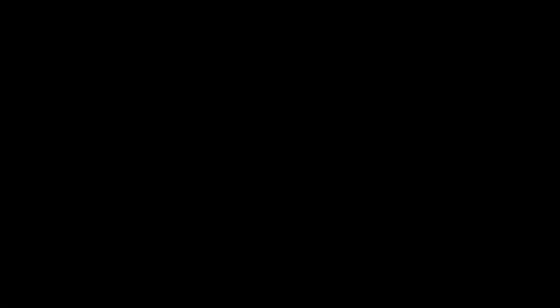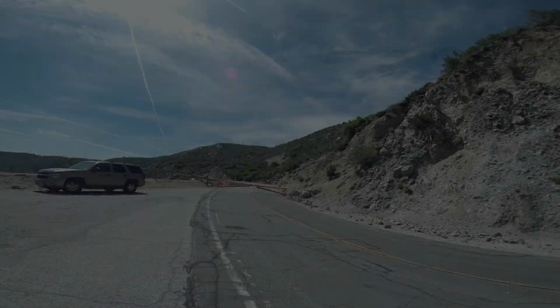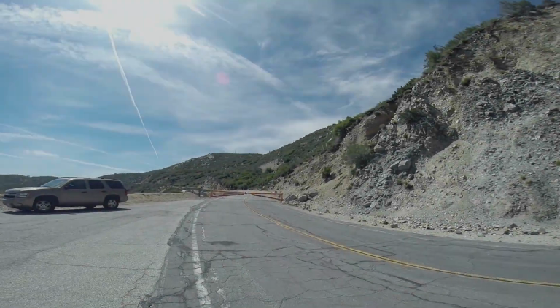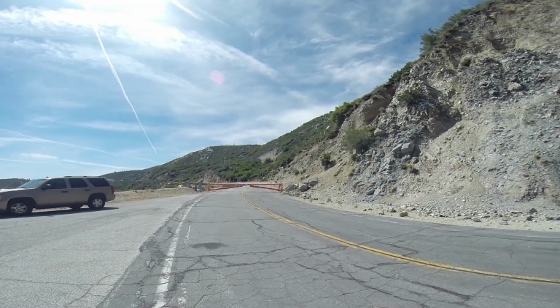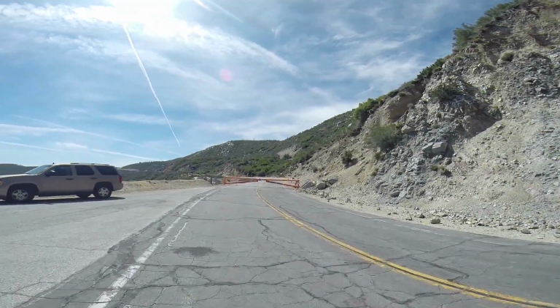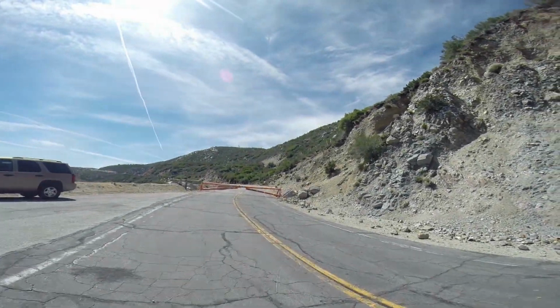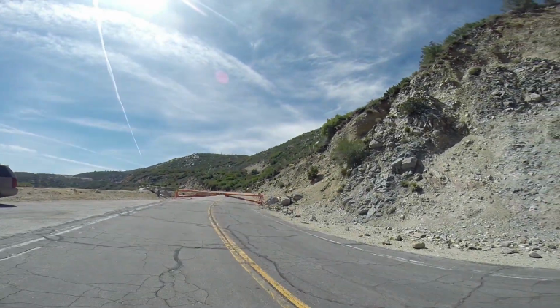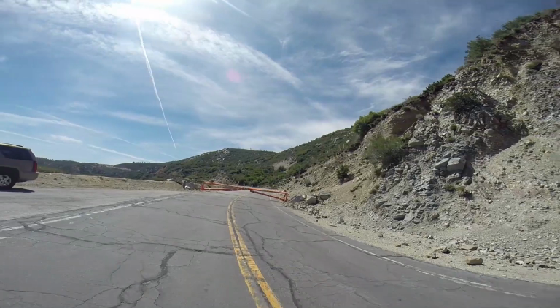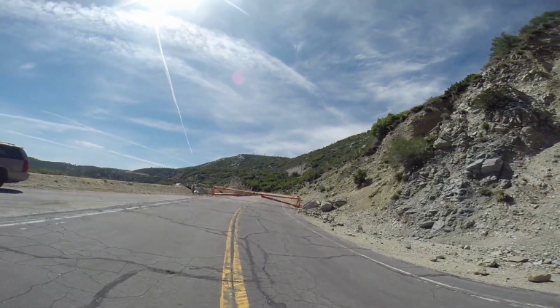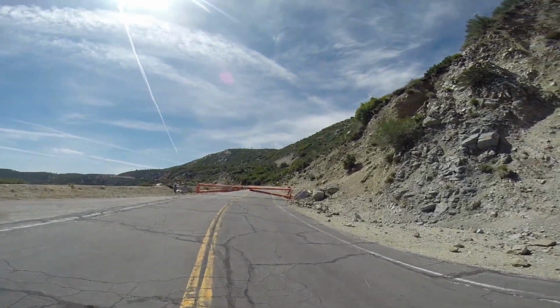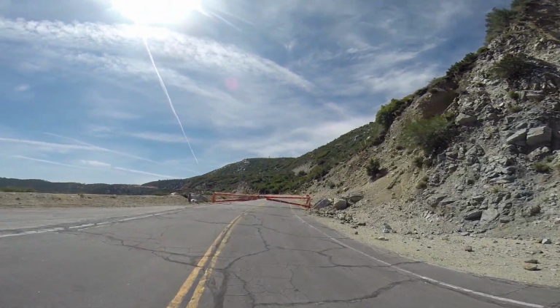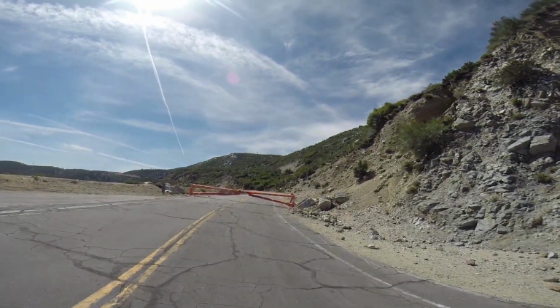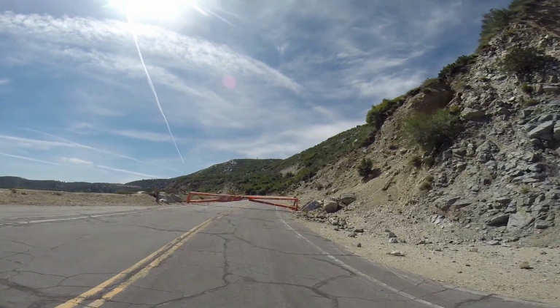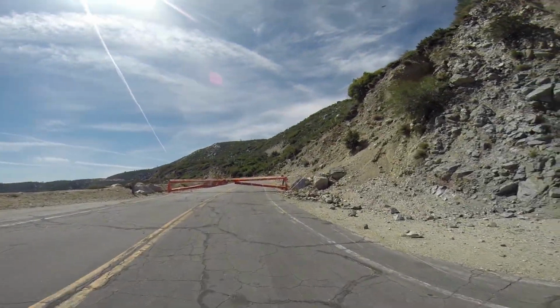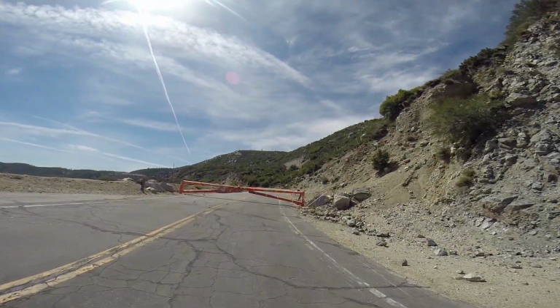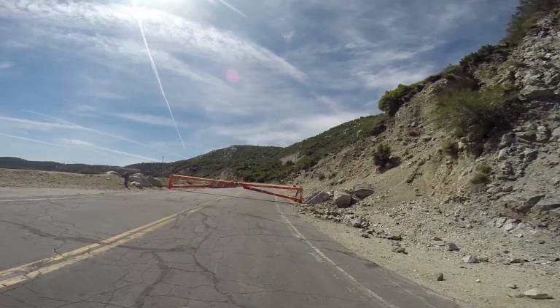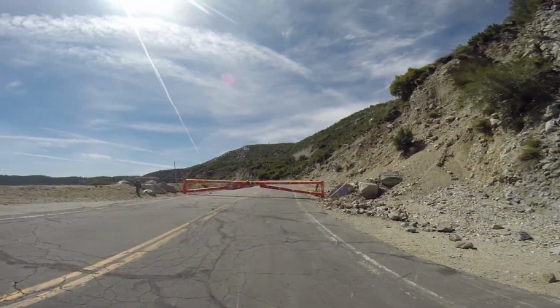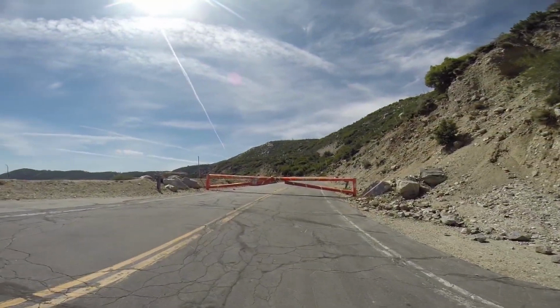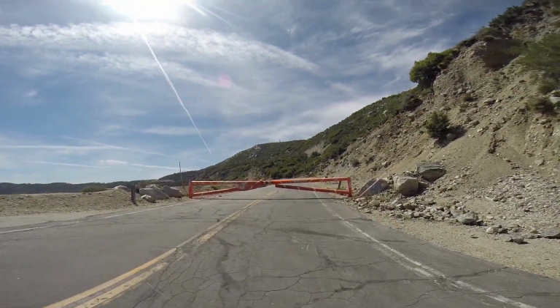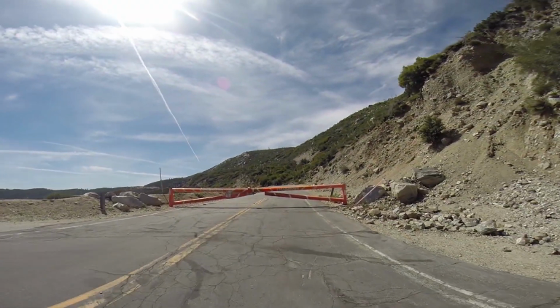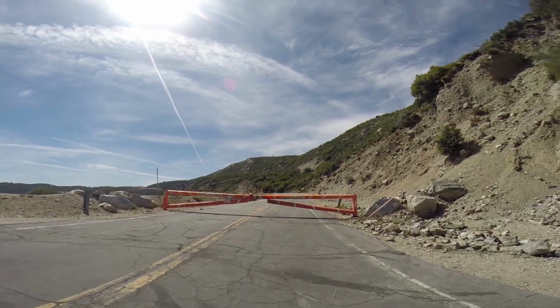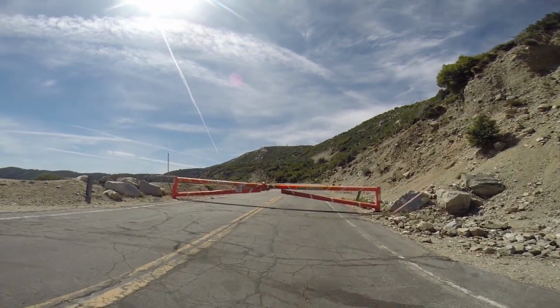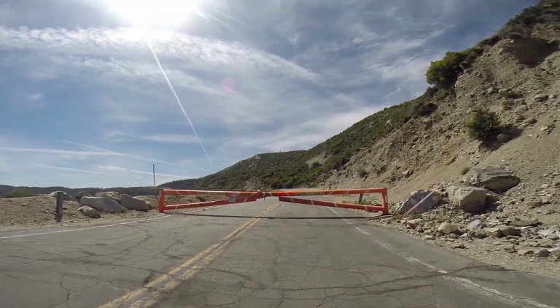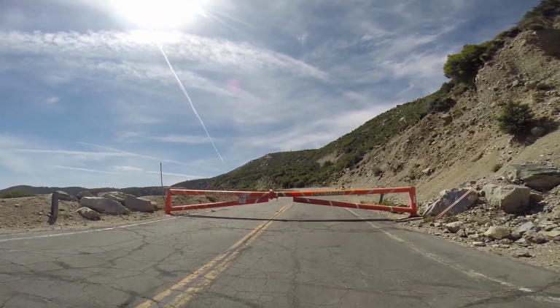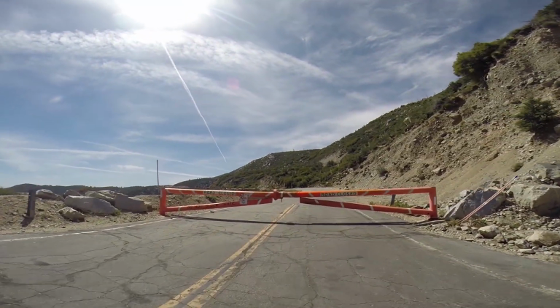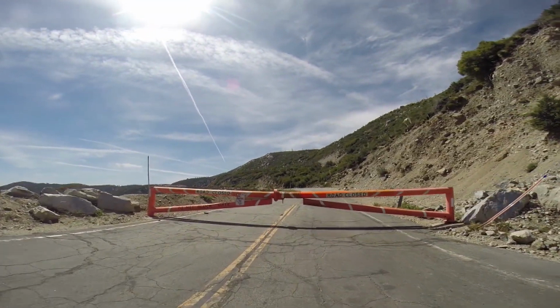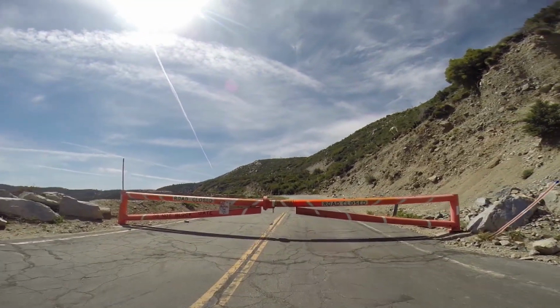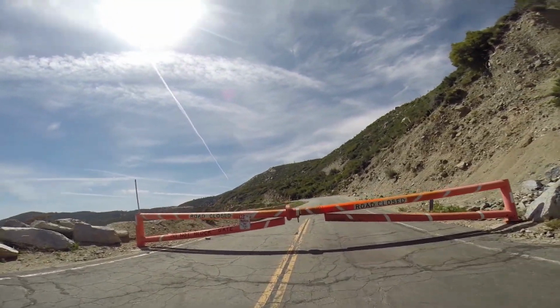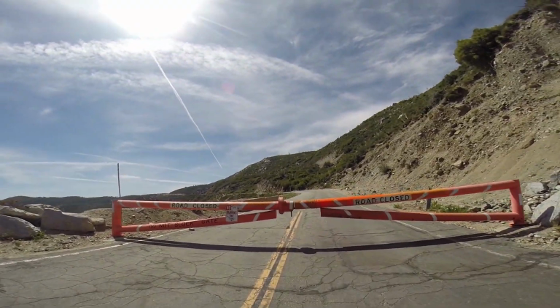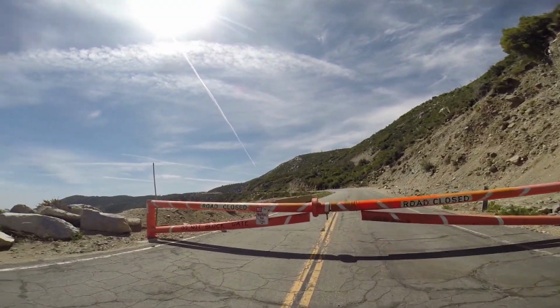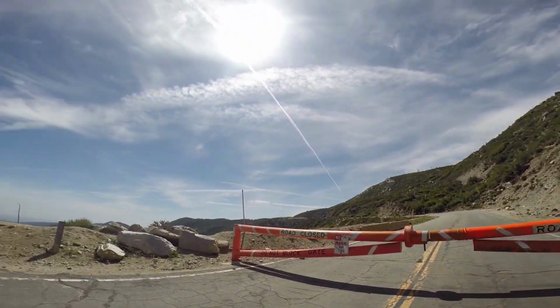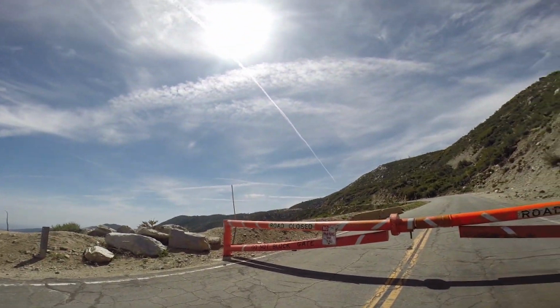This is the site you face when you come up to the 12.1 mile marker up Highway 39.